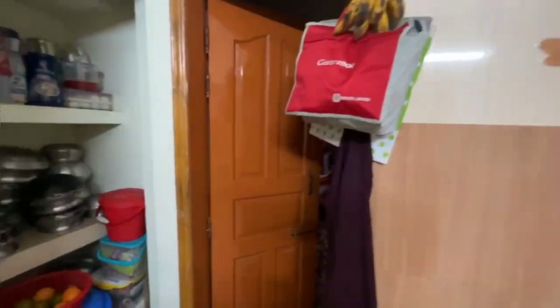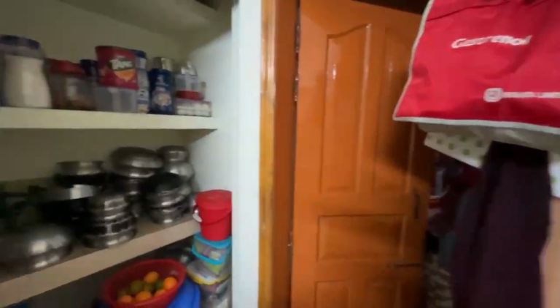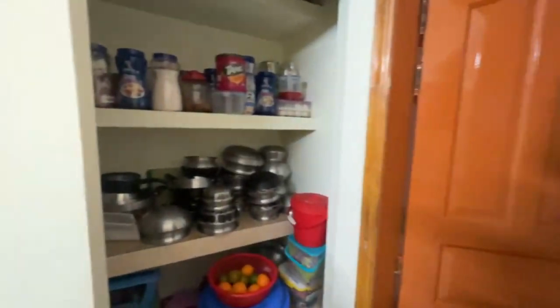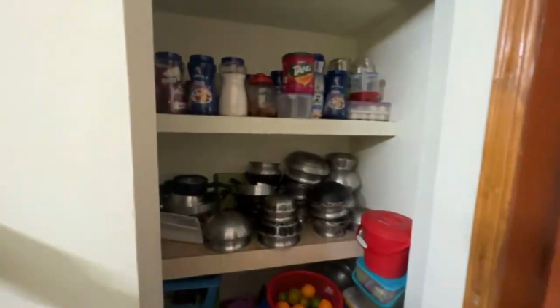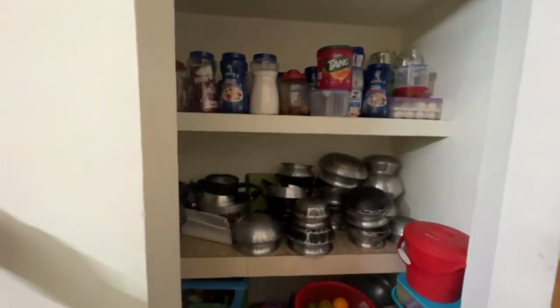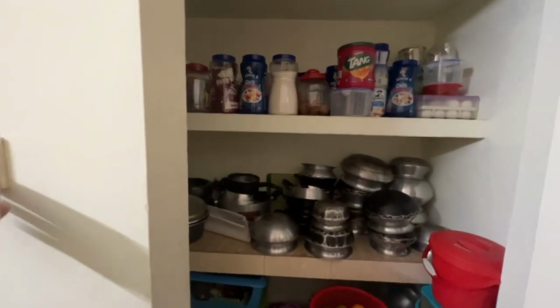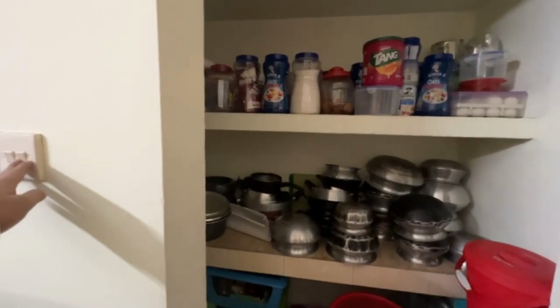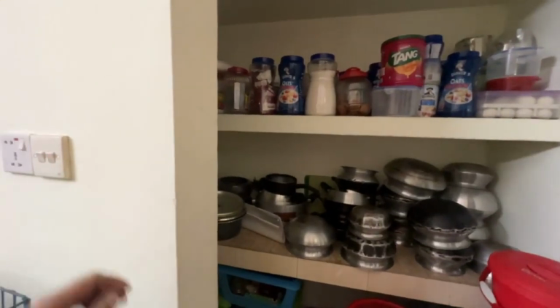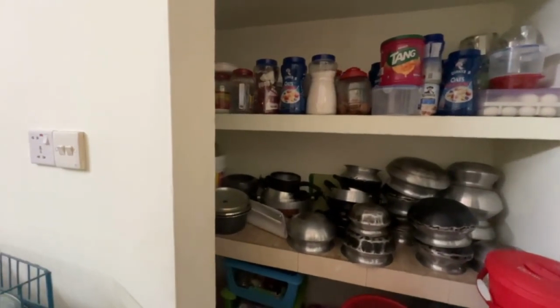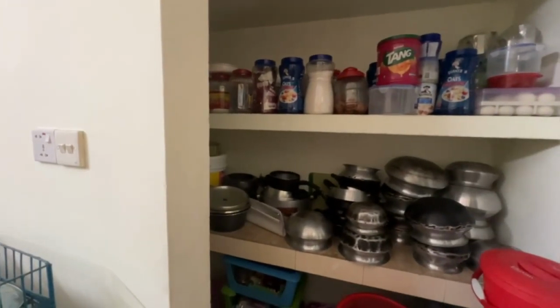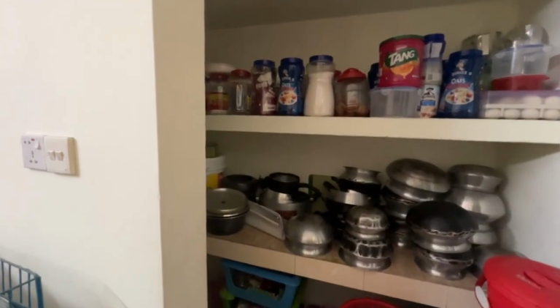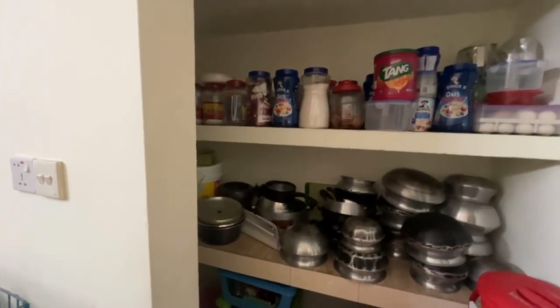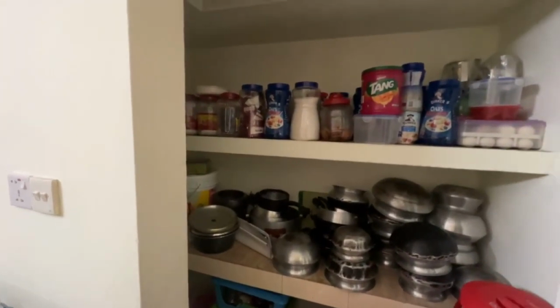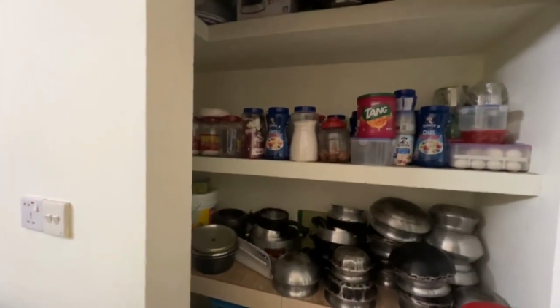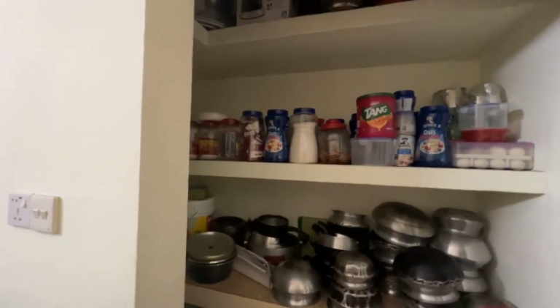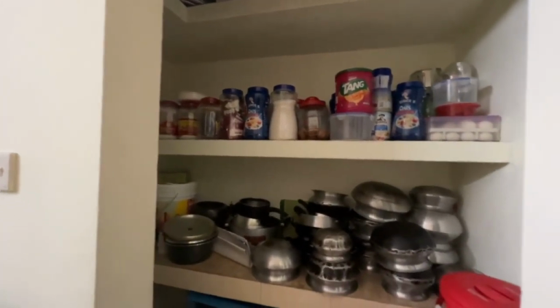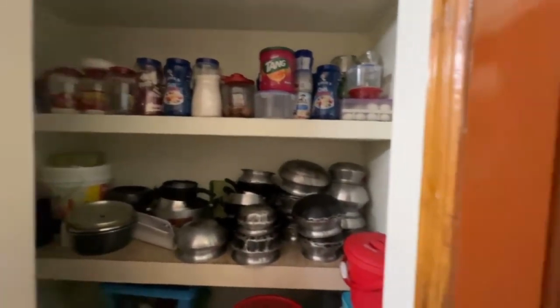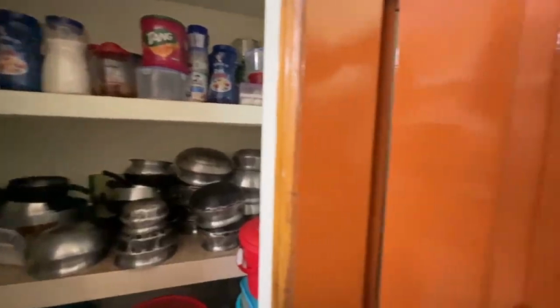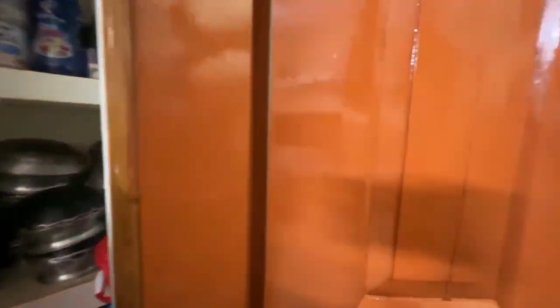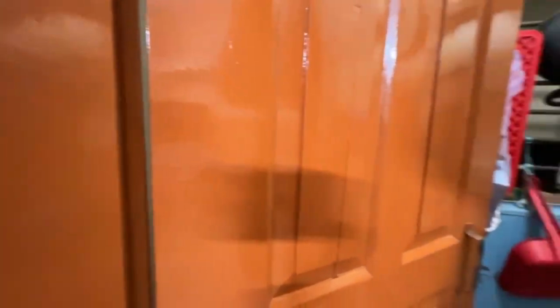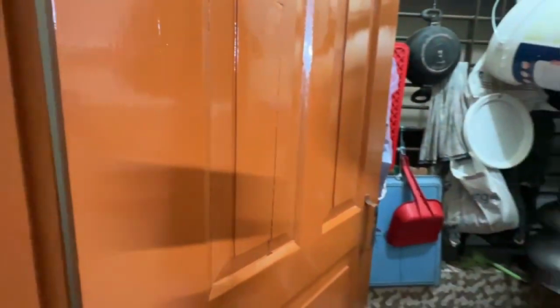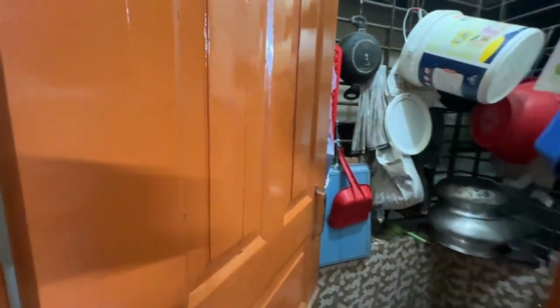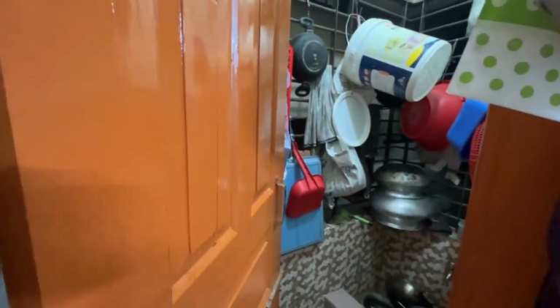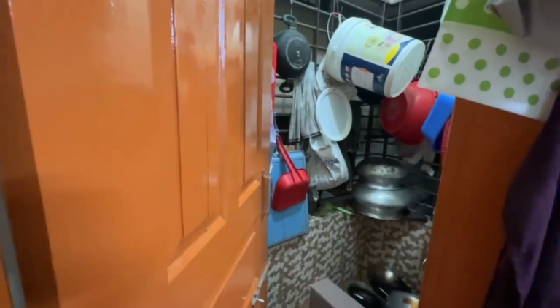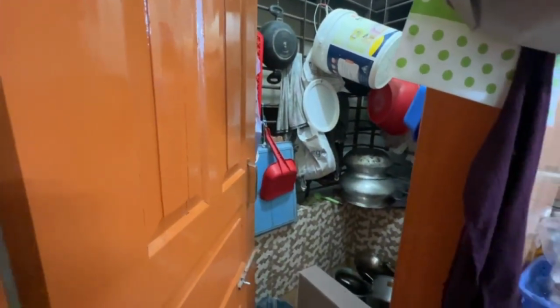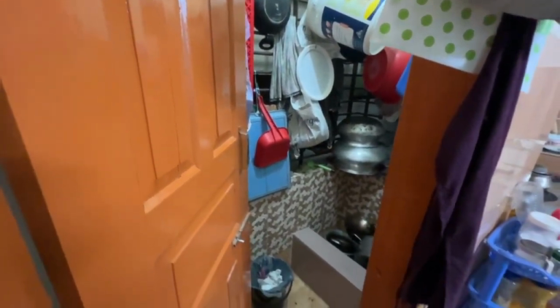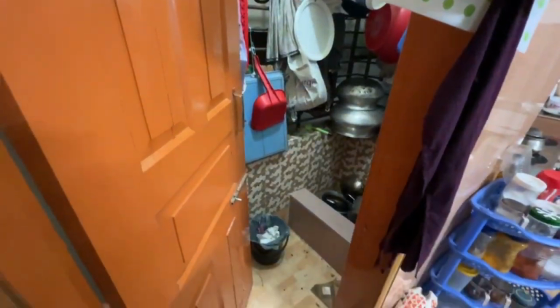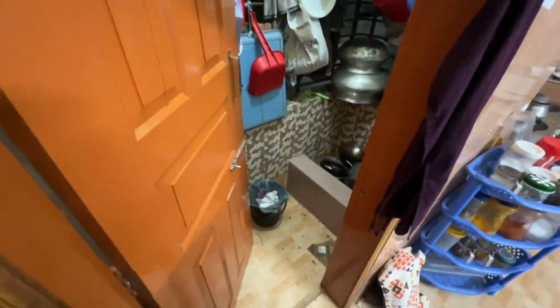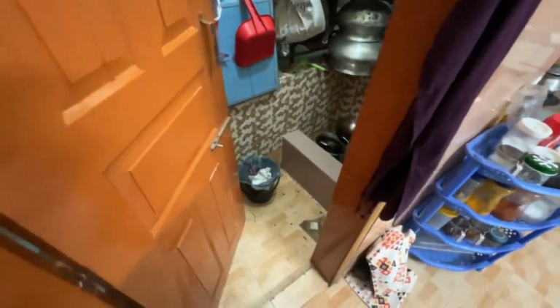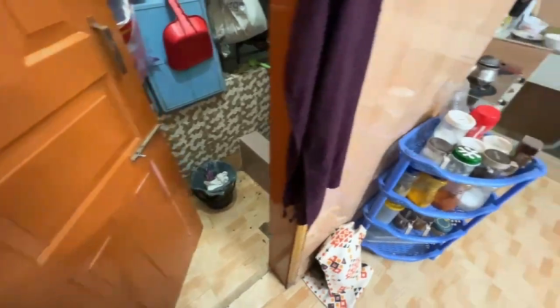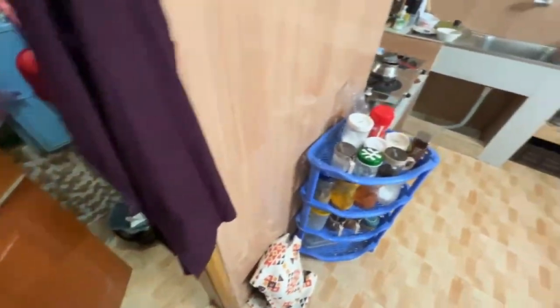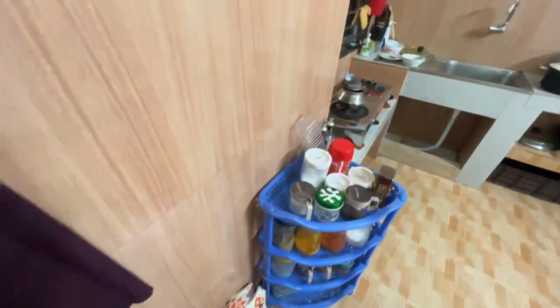What is it? It's a little bit of storage. It's a little bit of a house.